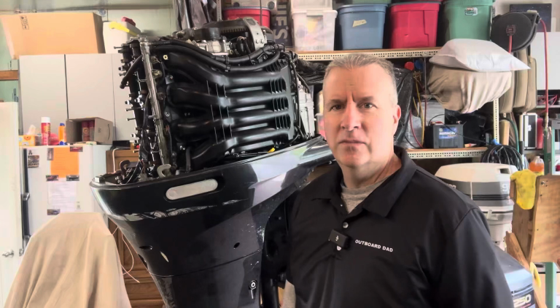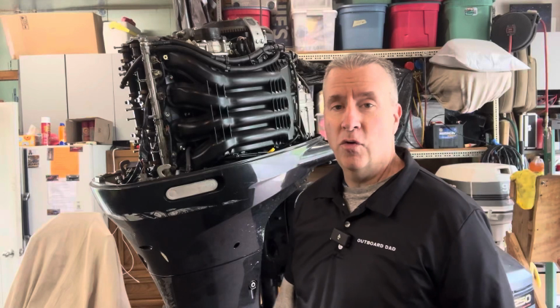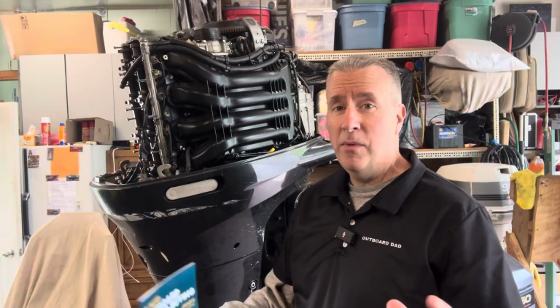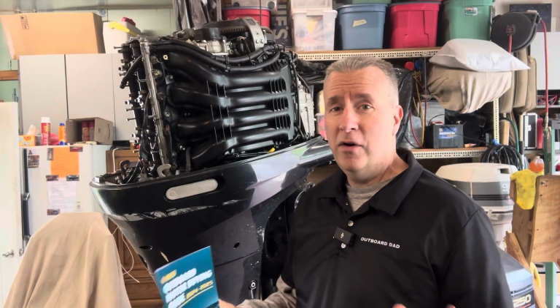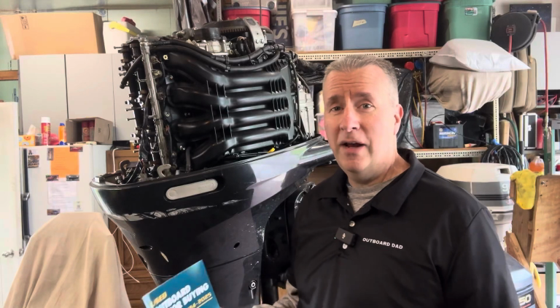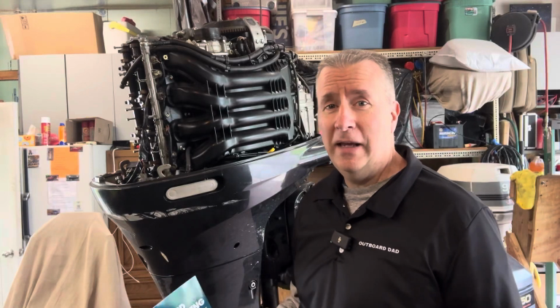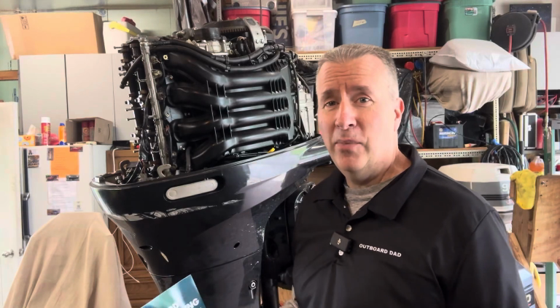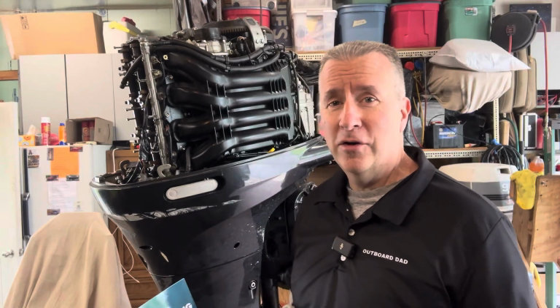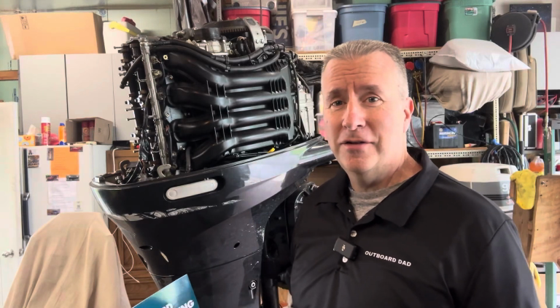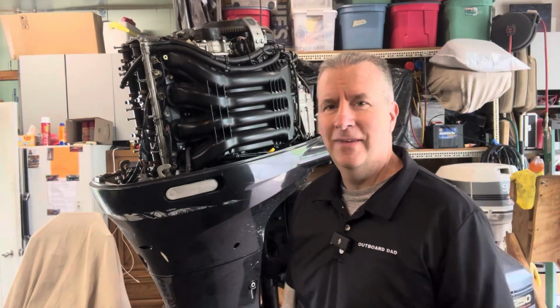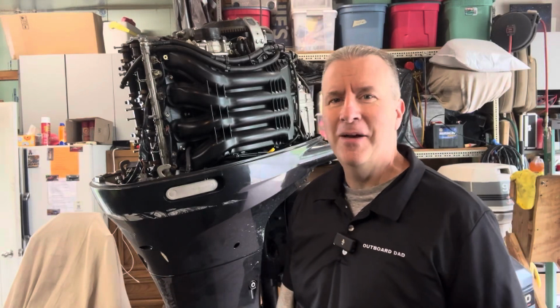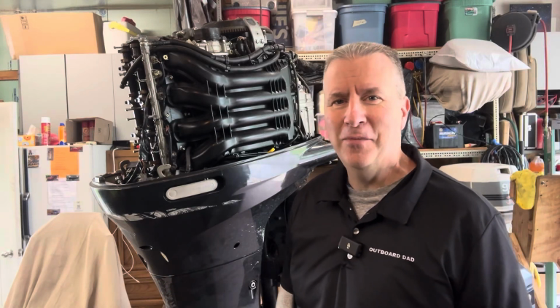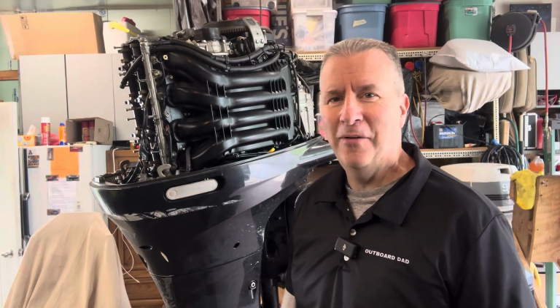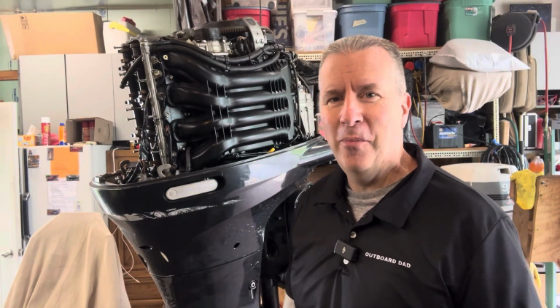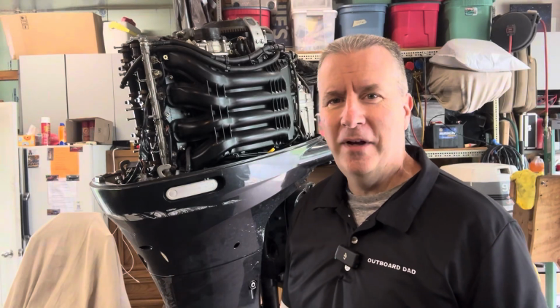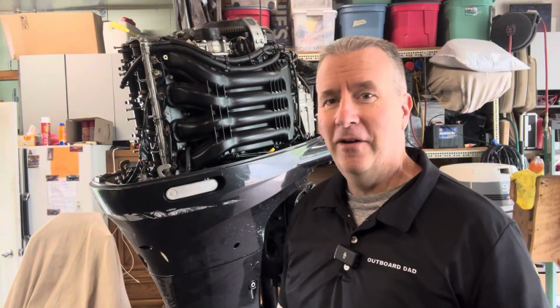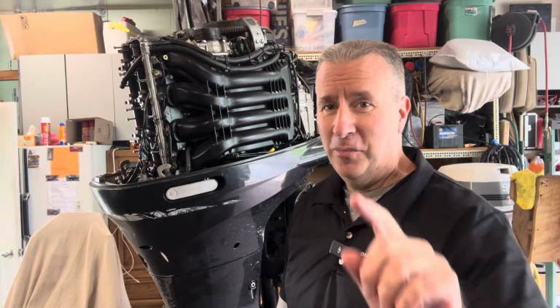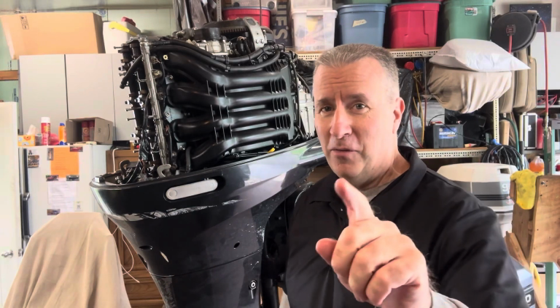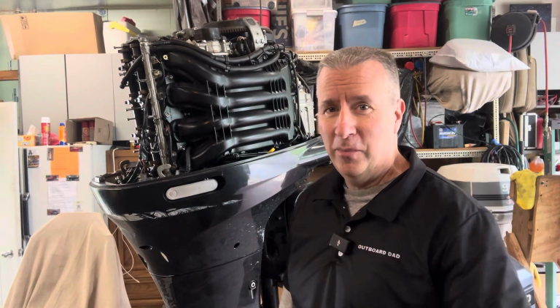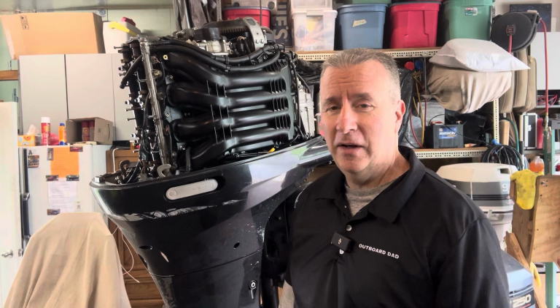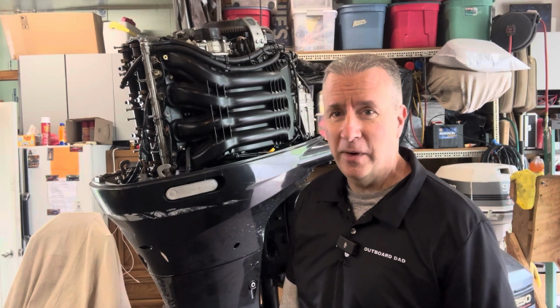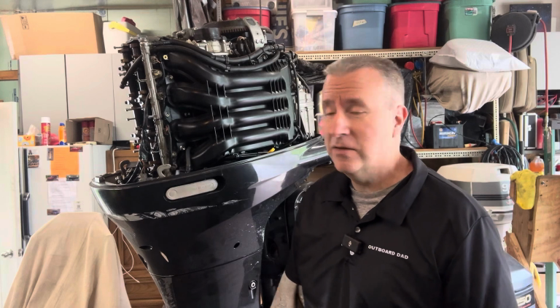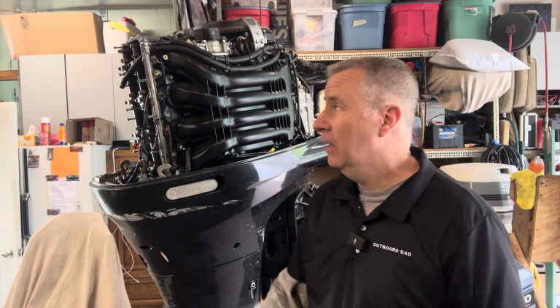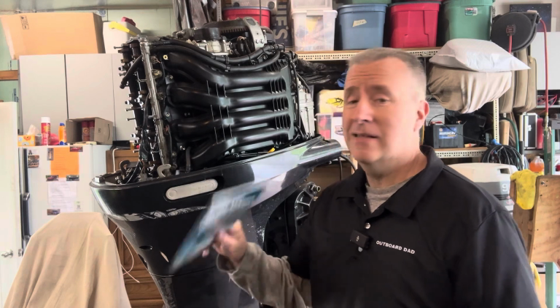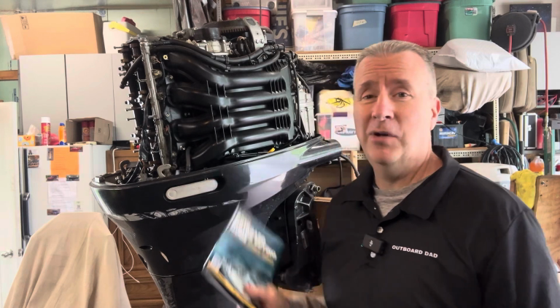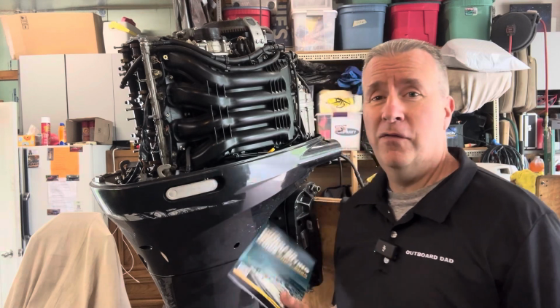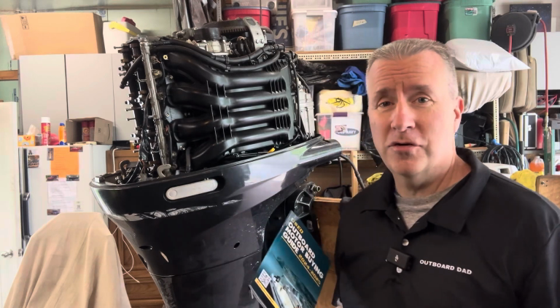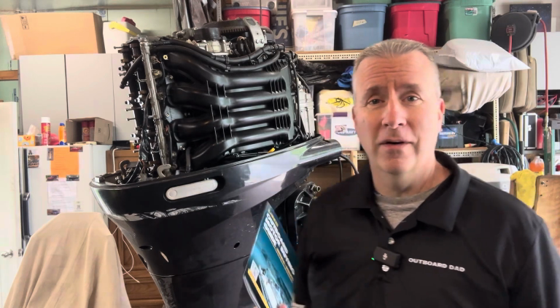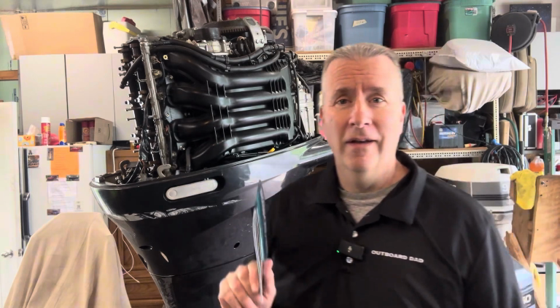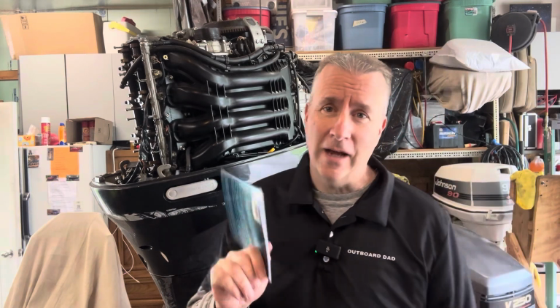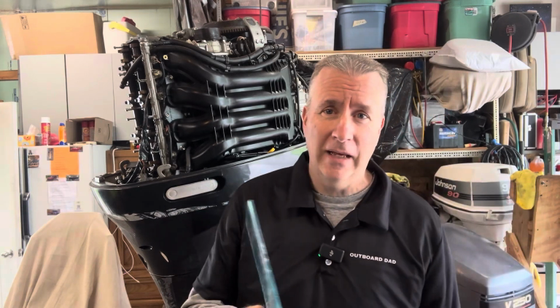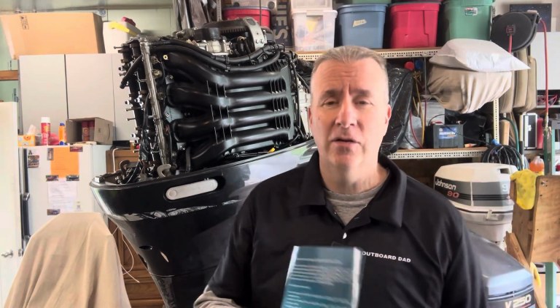Great Memorial Day weekend, boaters. I am Keith McGowan, the Outboard Dad, here to help you have a better boating experience. It's time to go four-stroke. It's time to get into it.